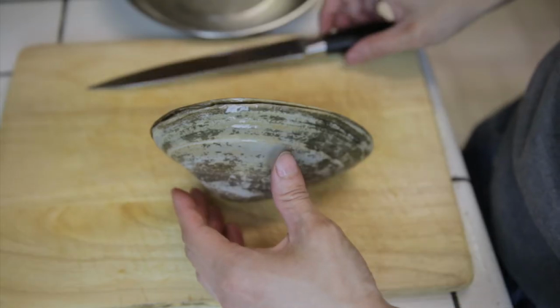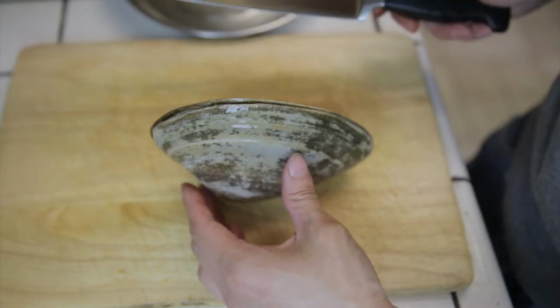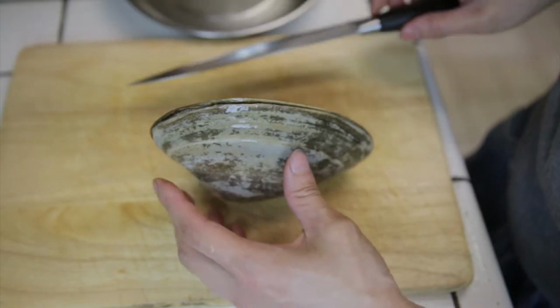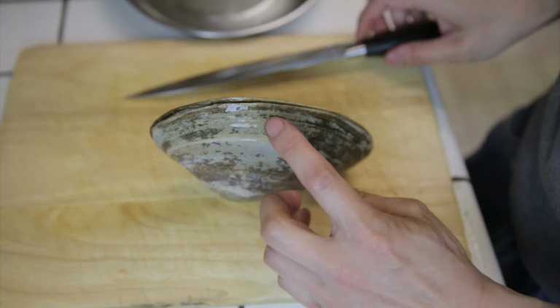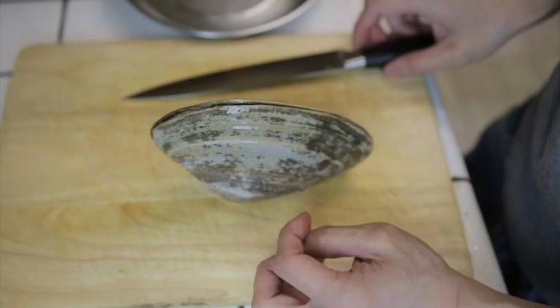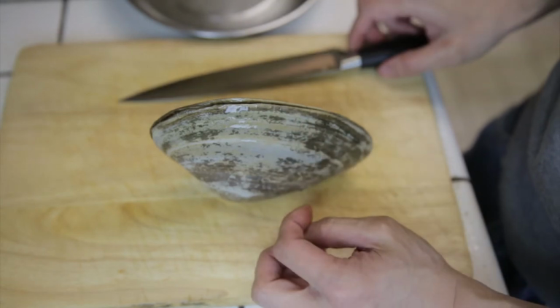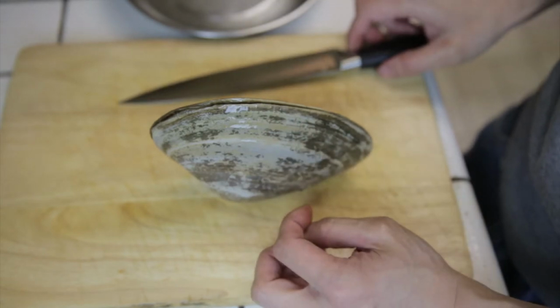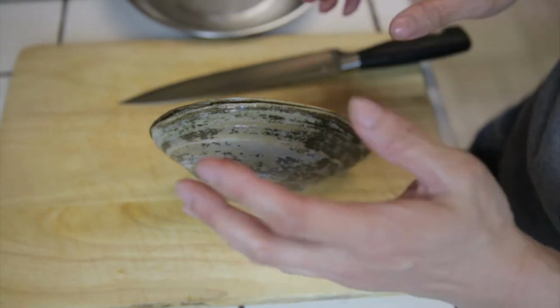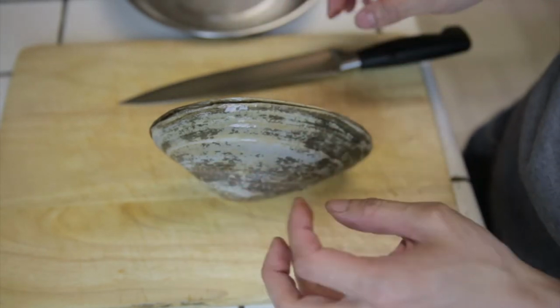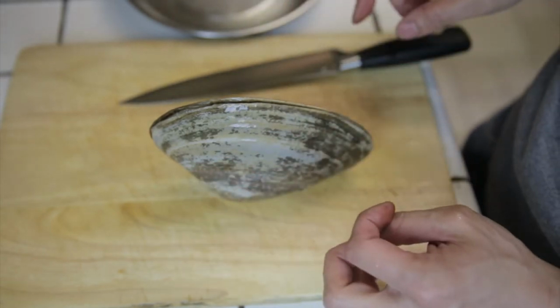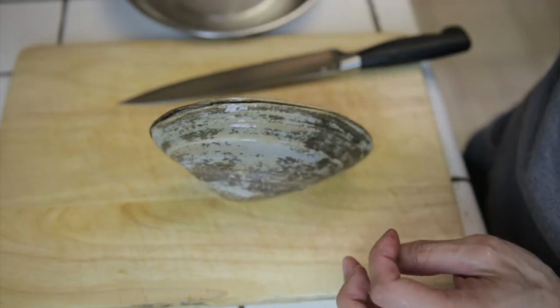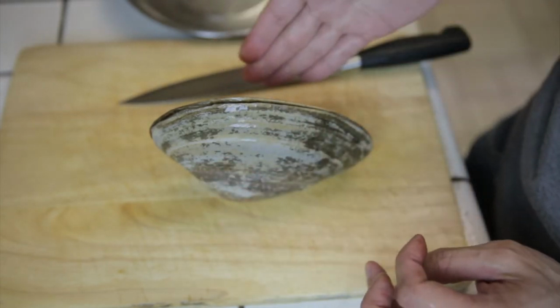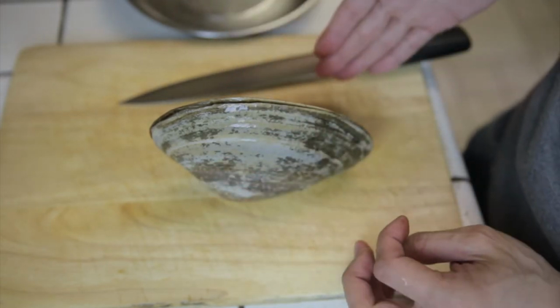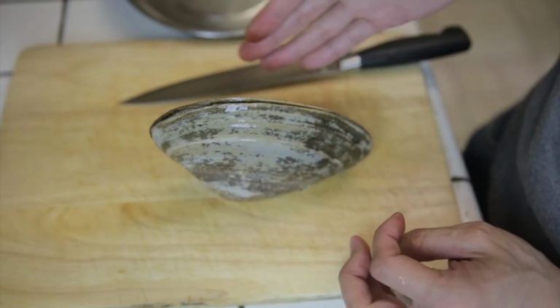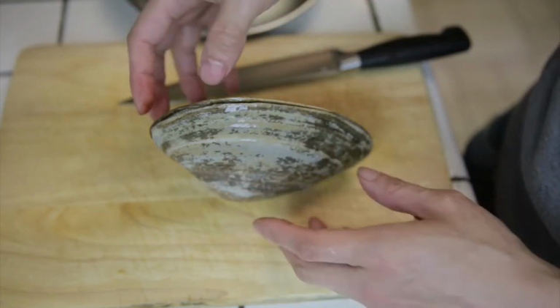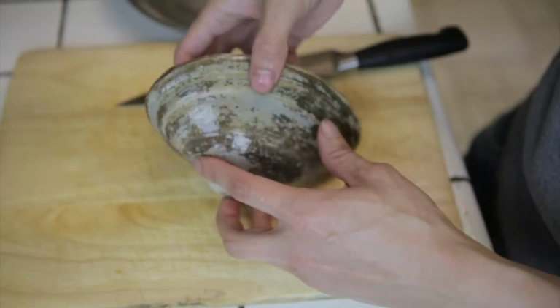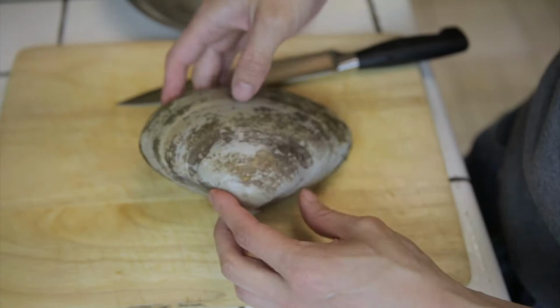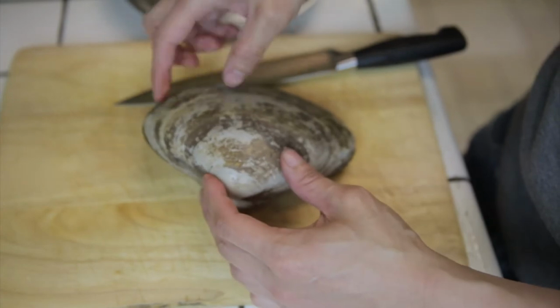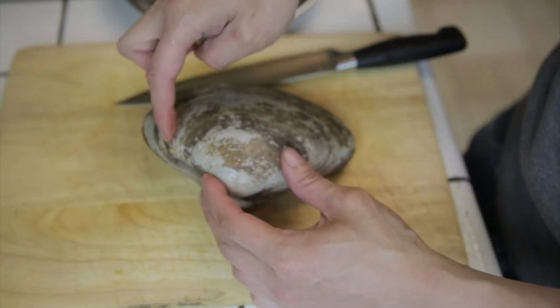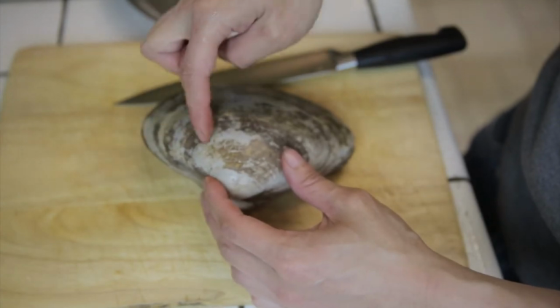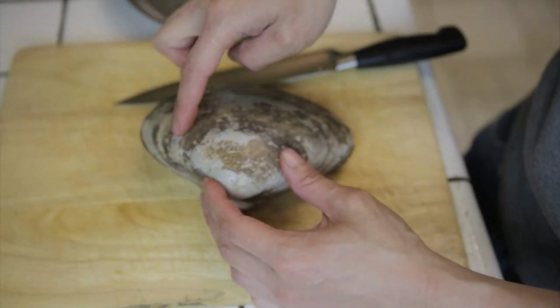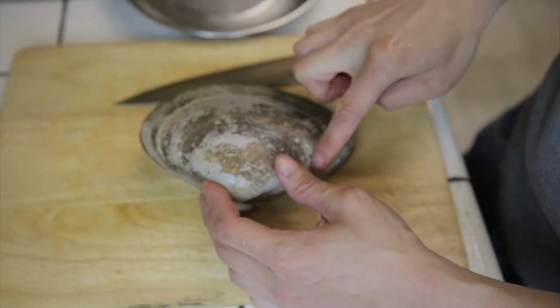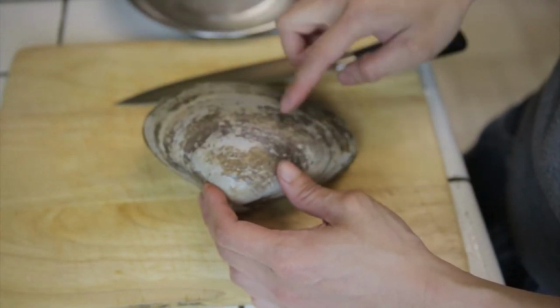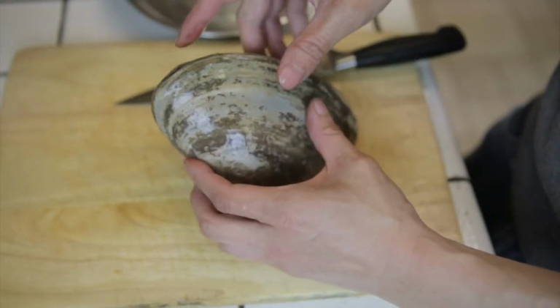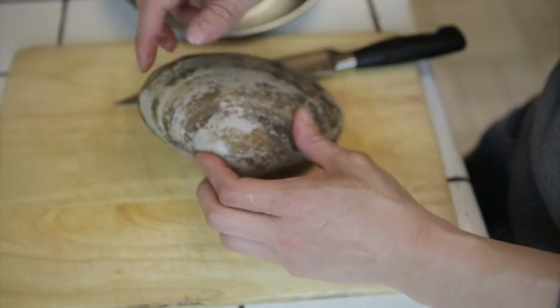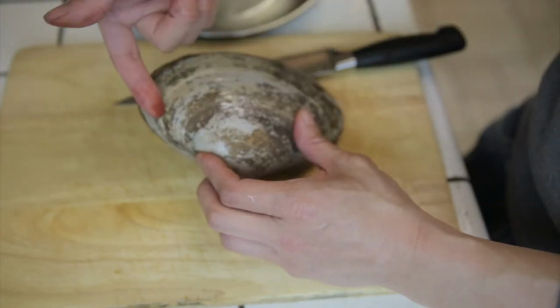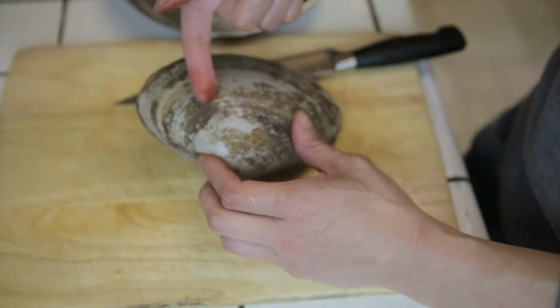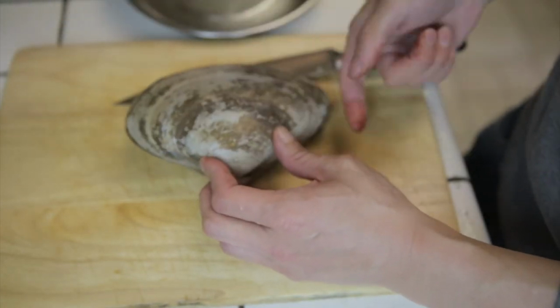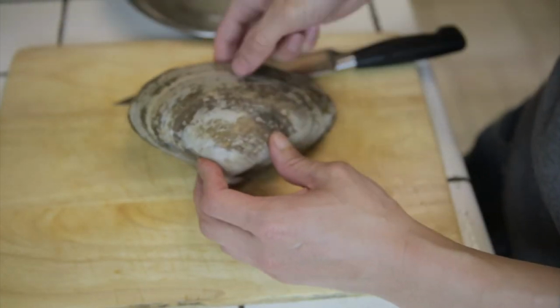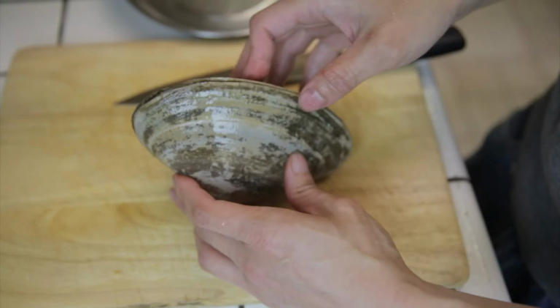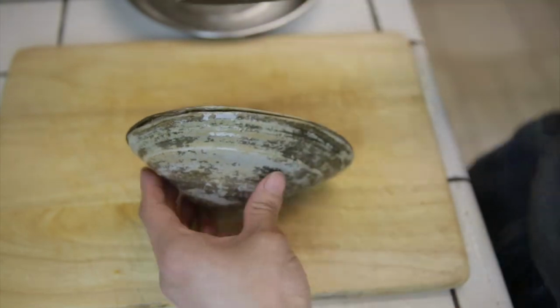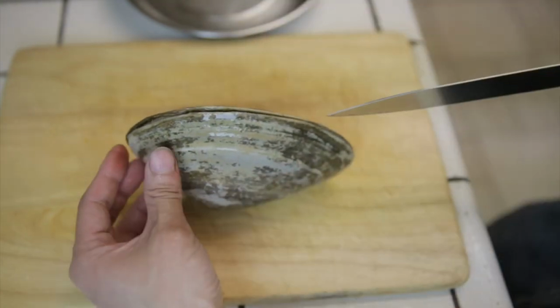Ideally, you want to wait until it's relaxed a bit so you can stick the knife in there and cut the two cartilage pieces — right here and right here. You want to go in and cut those so that it can't close. Let's try that.